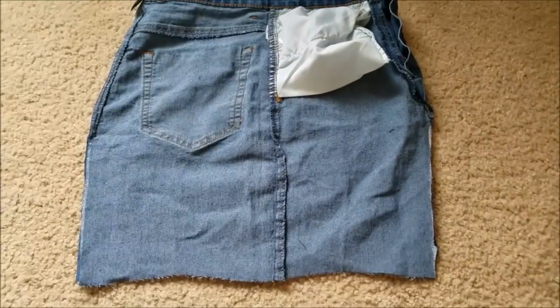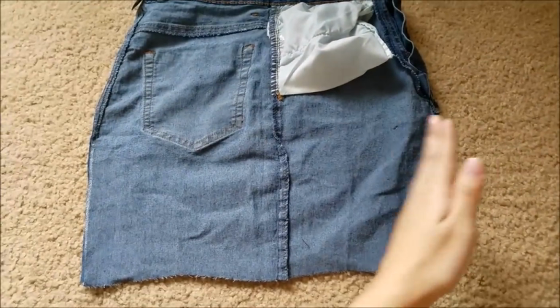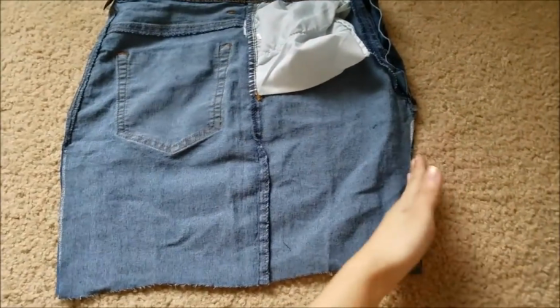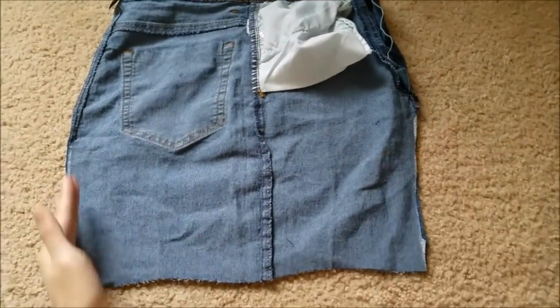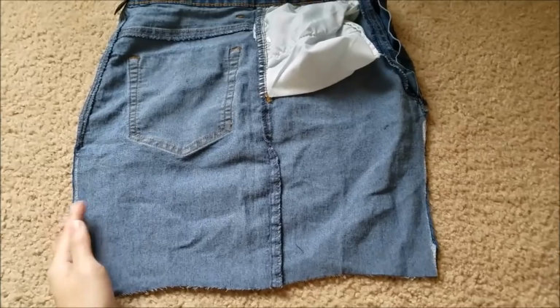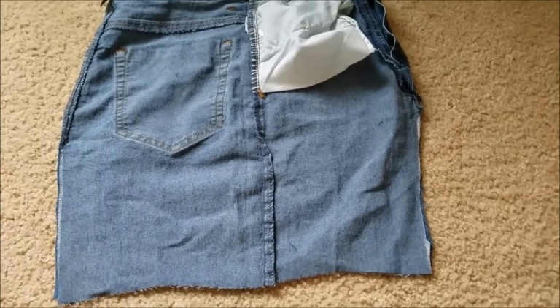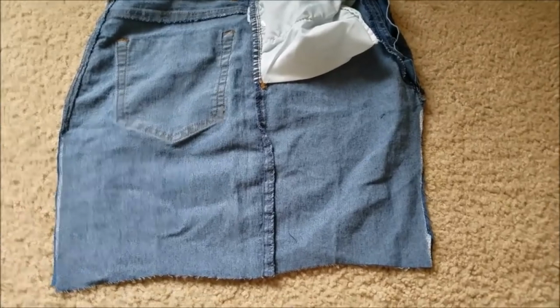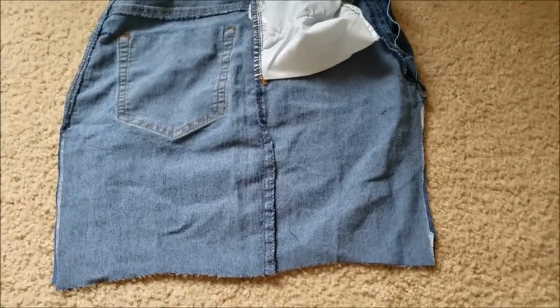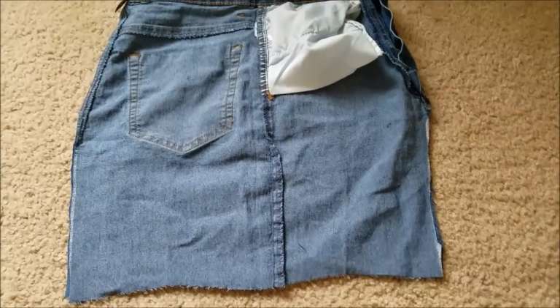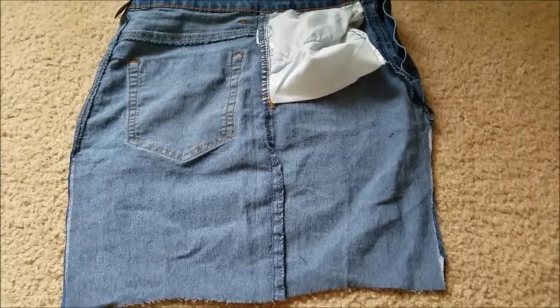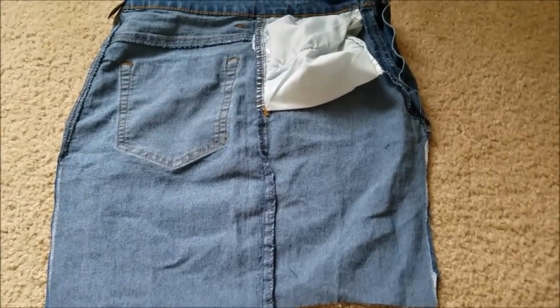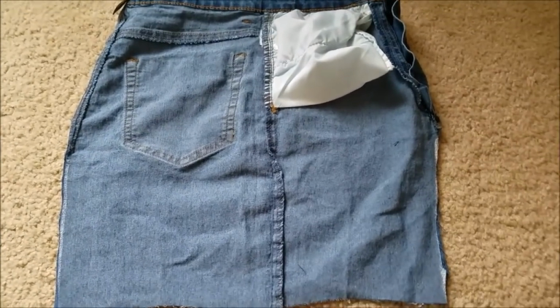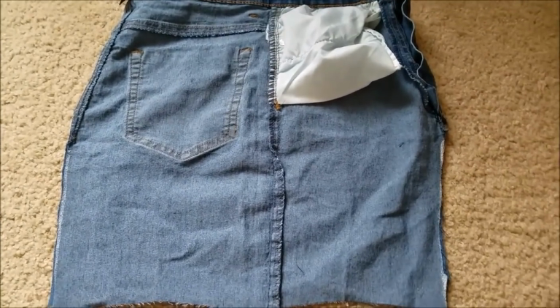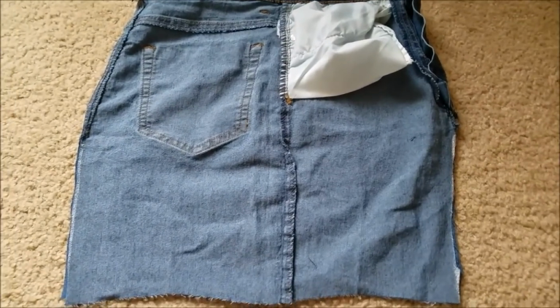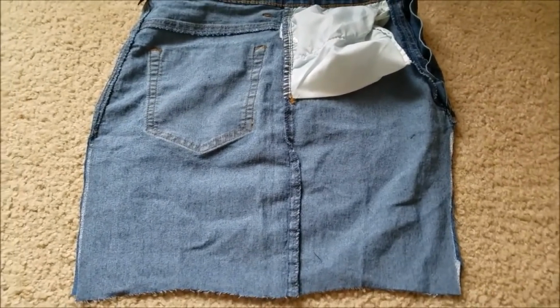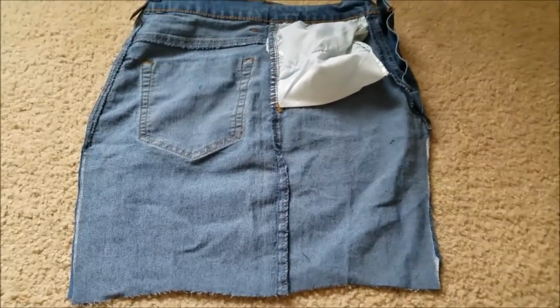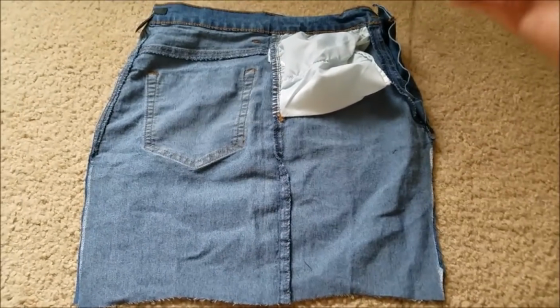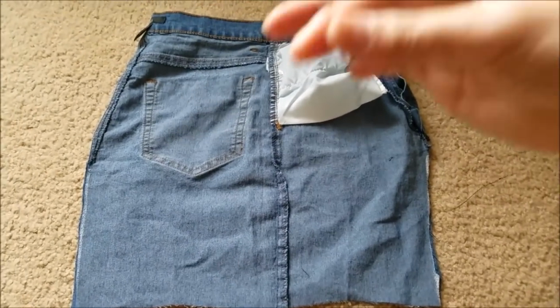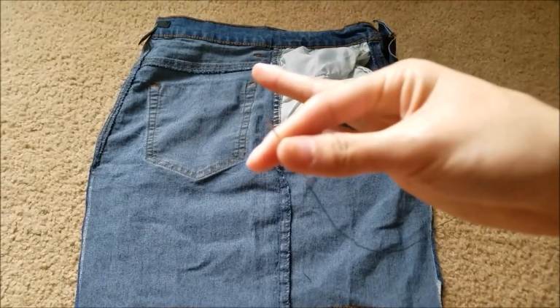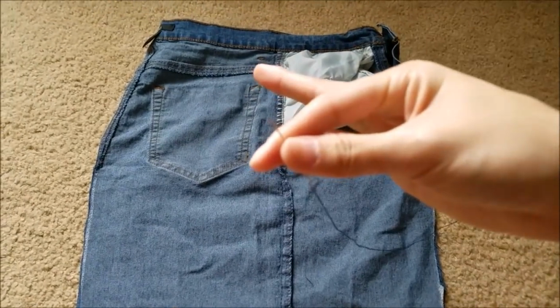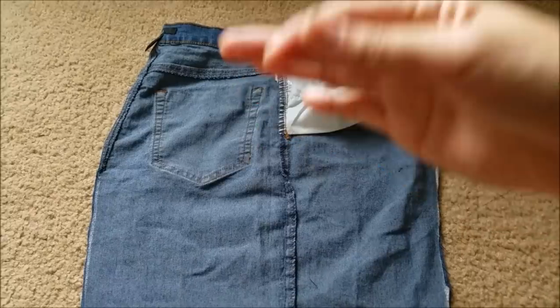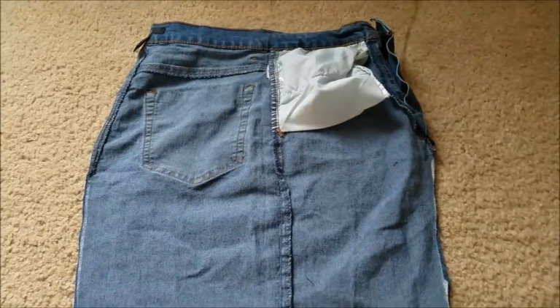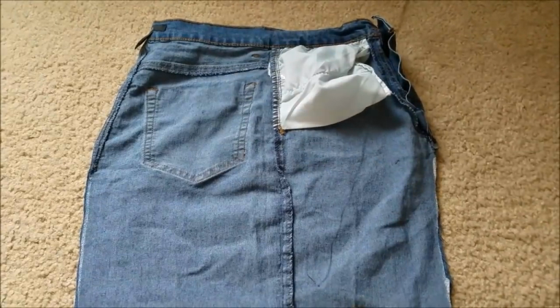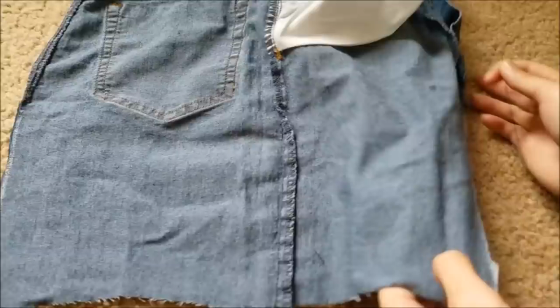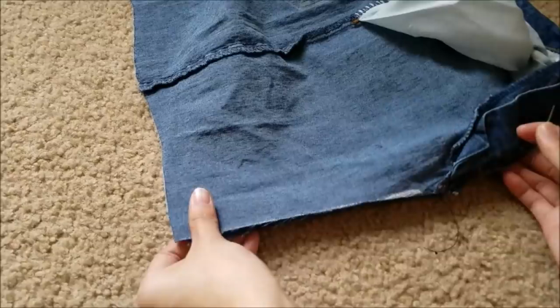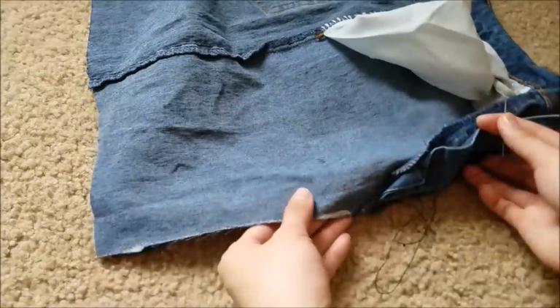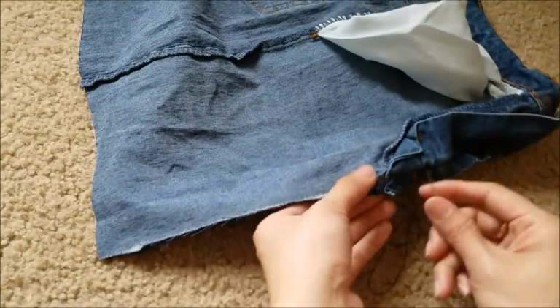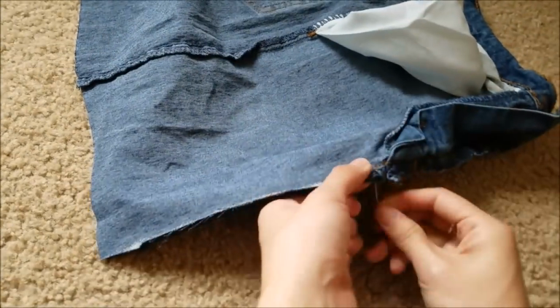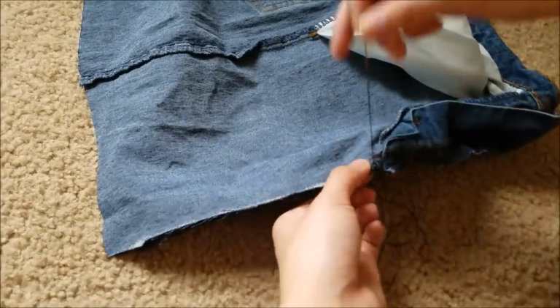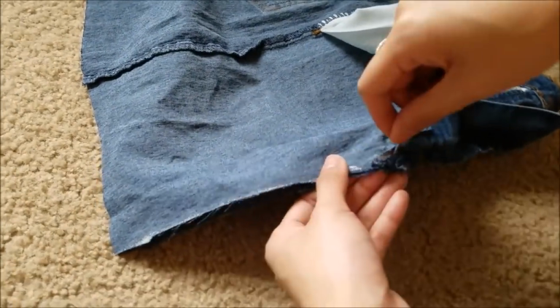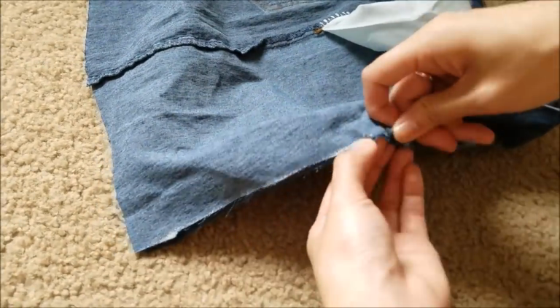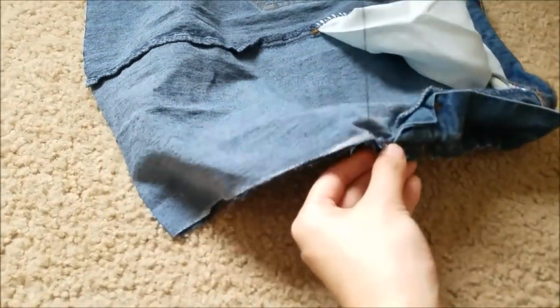After cutting off the sides, we just want to go ahead and take our thread and needle. I already went ahead and threaded it through.